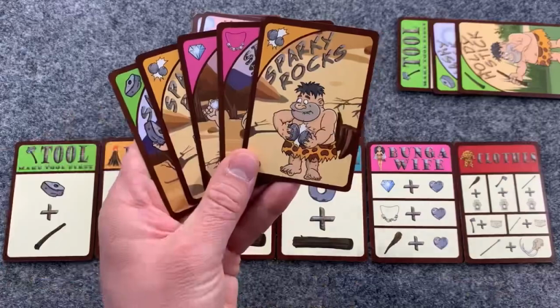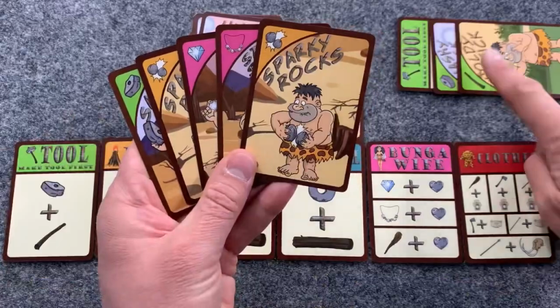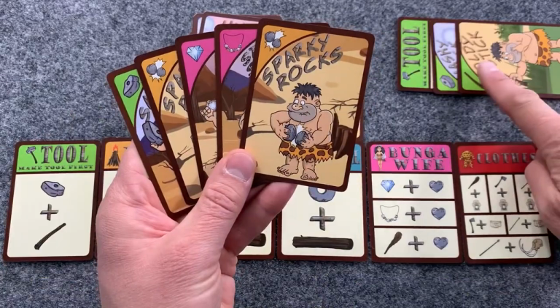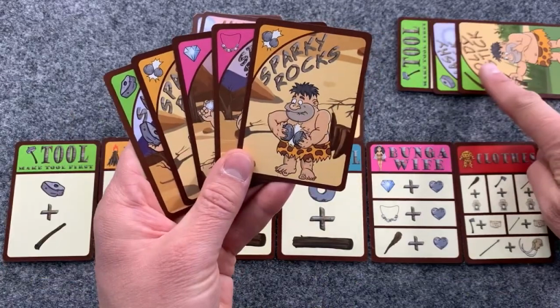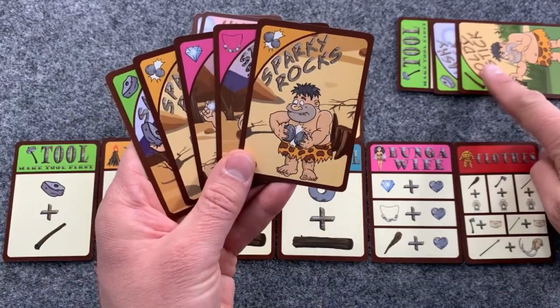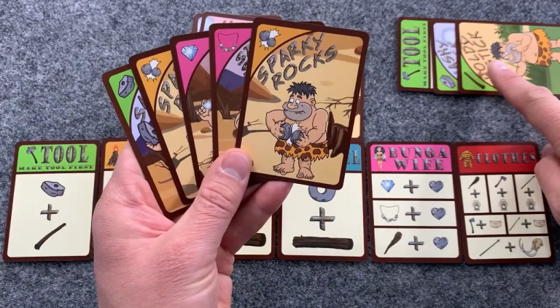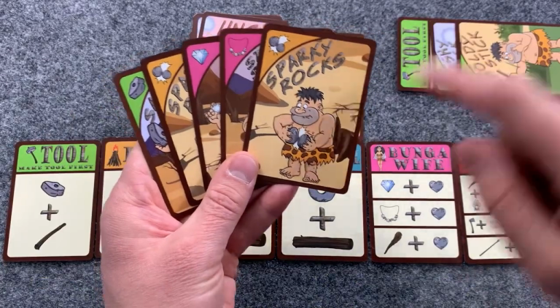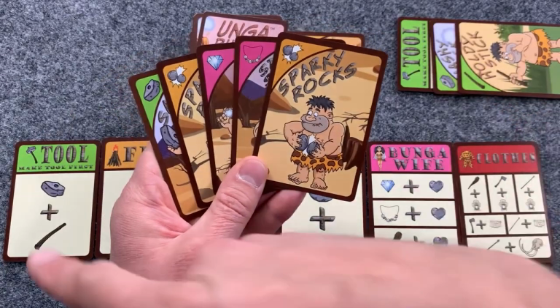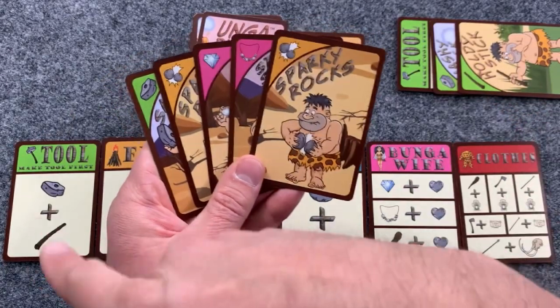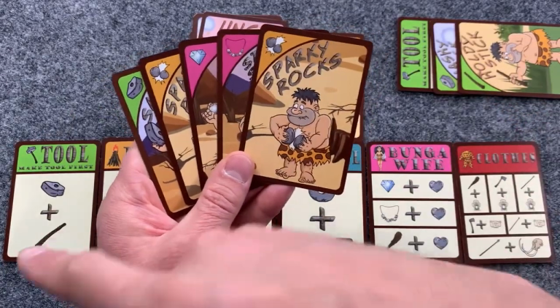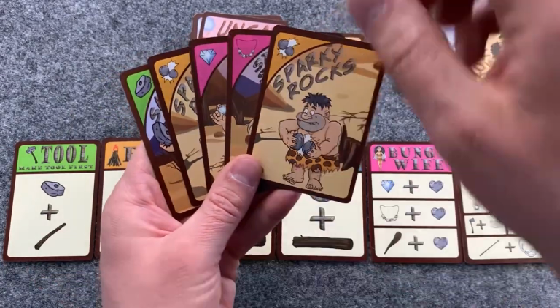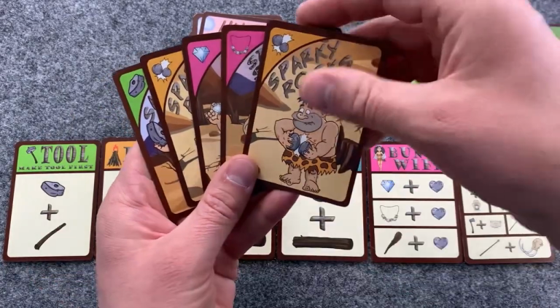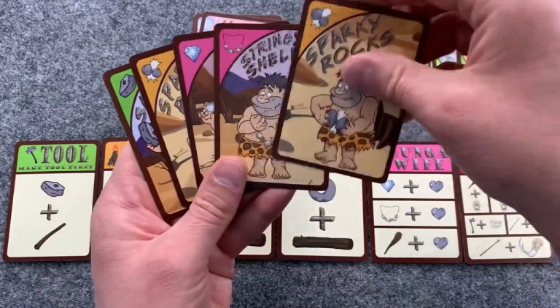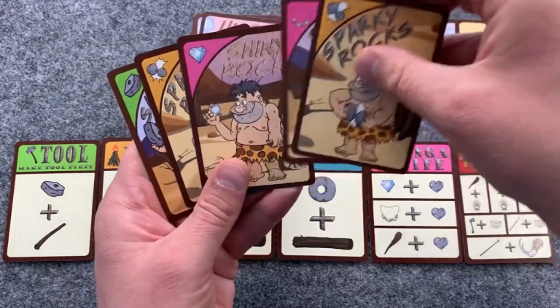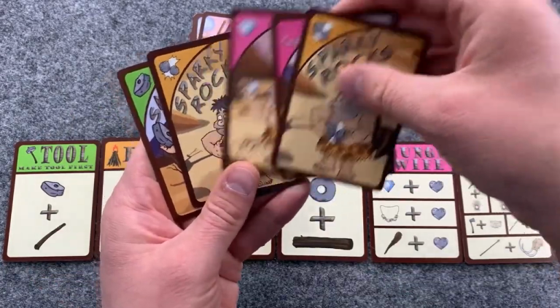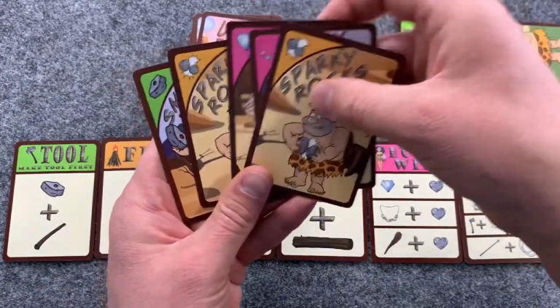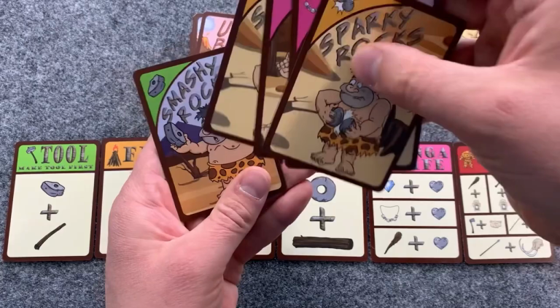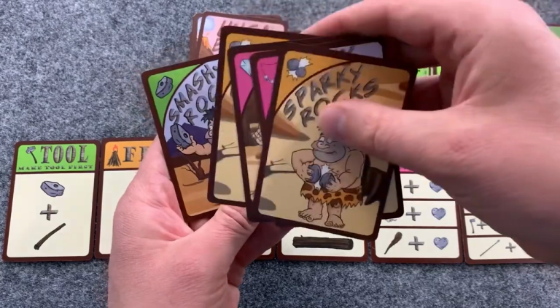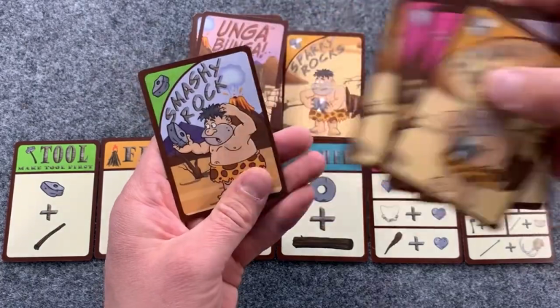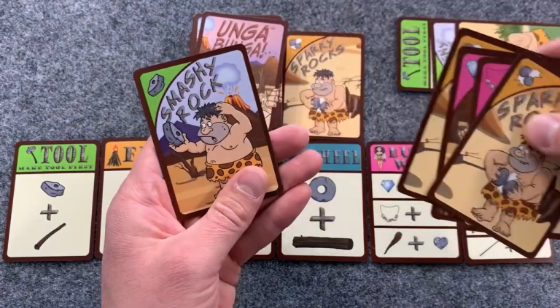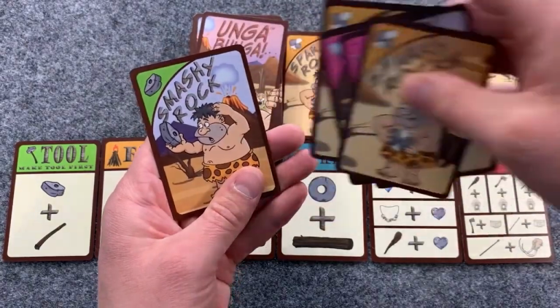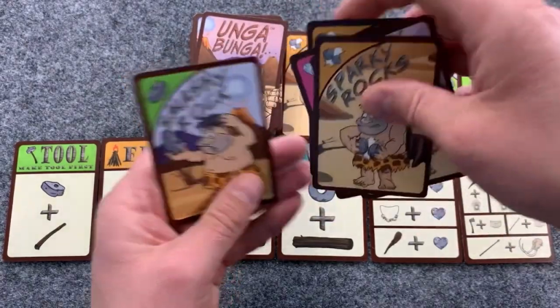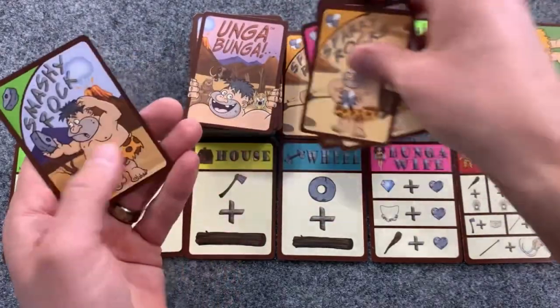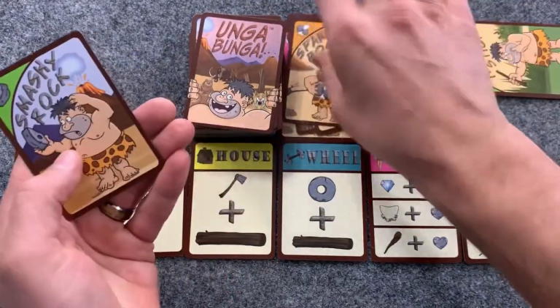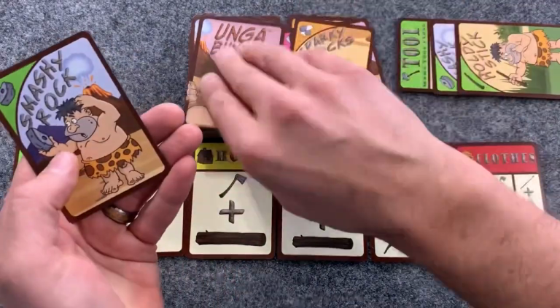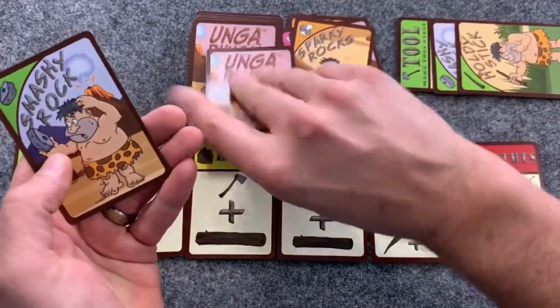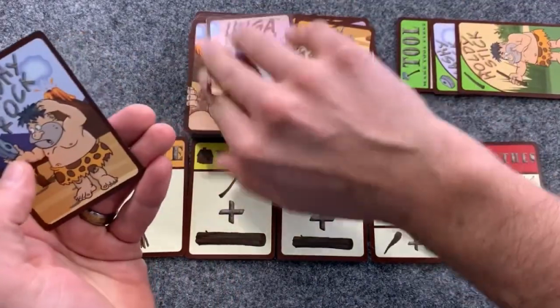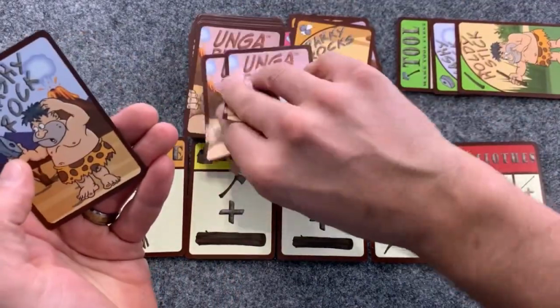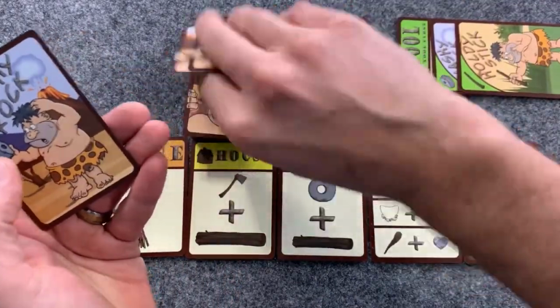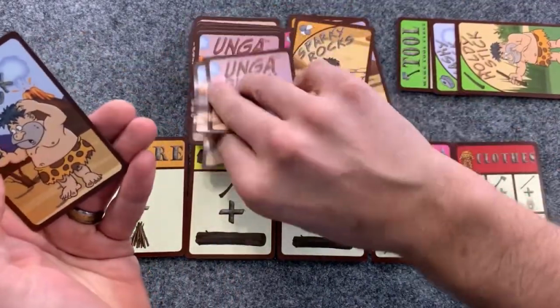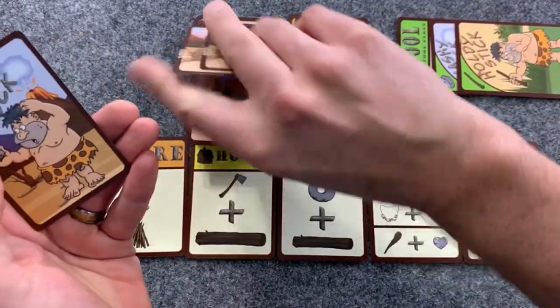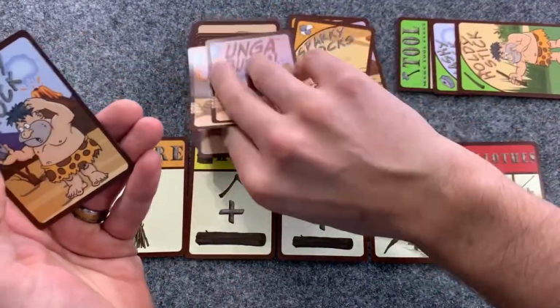Once one player has a tool, any other player who does not is able to discard four or five cards and then draw back up to five cards.